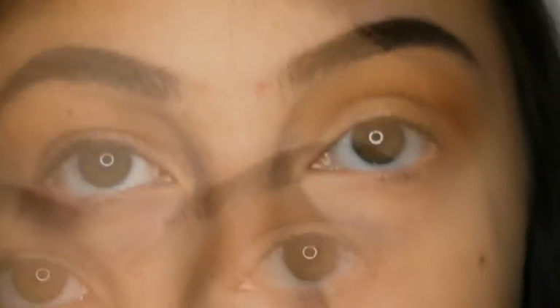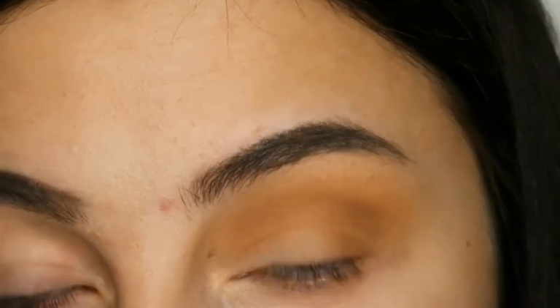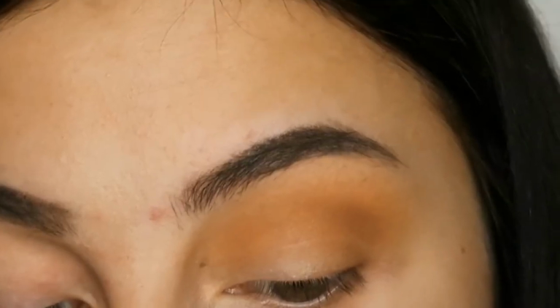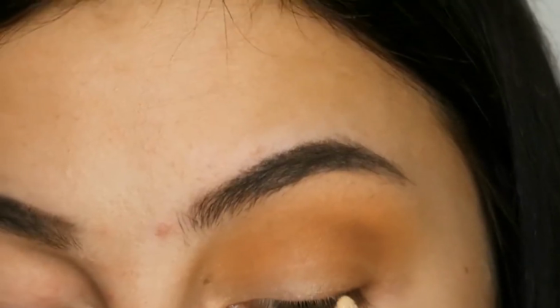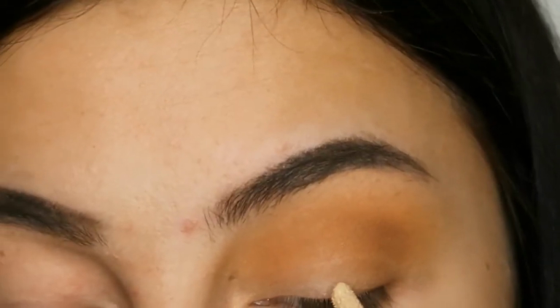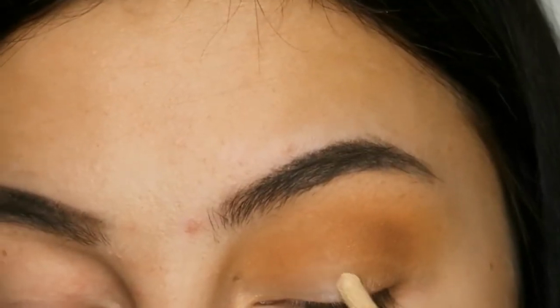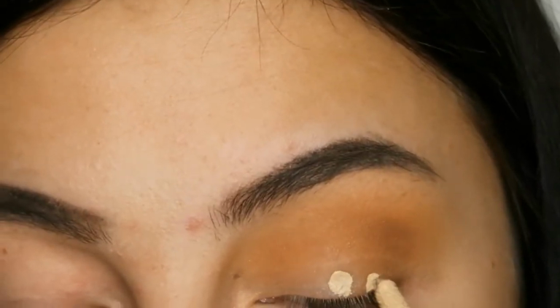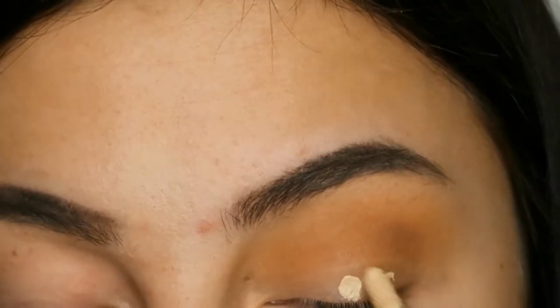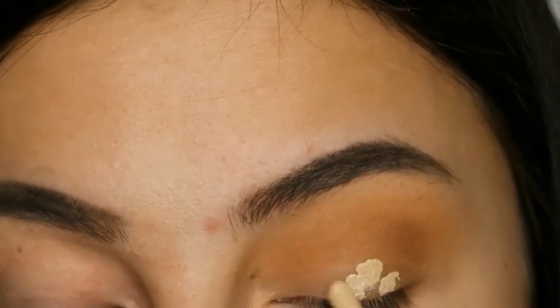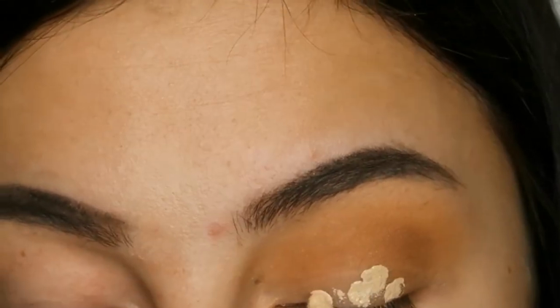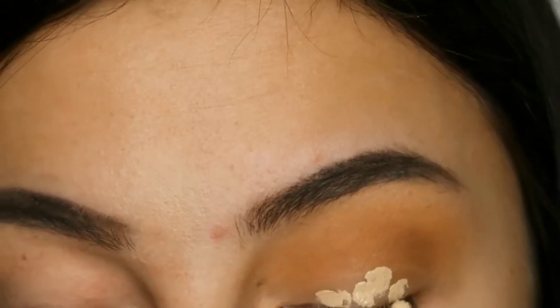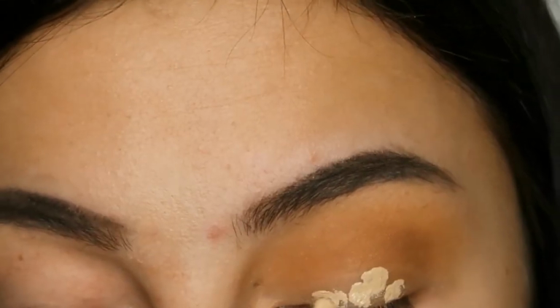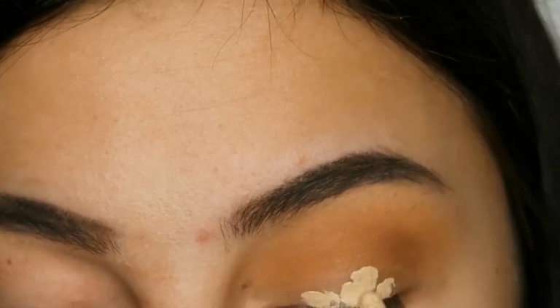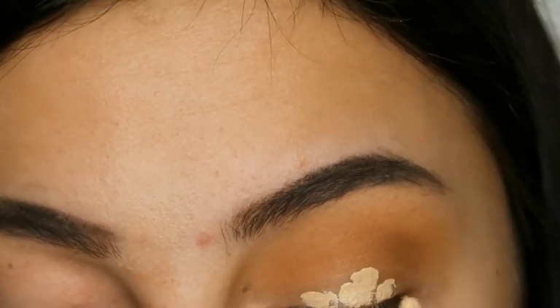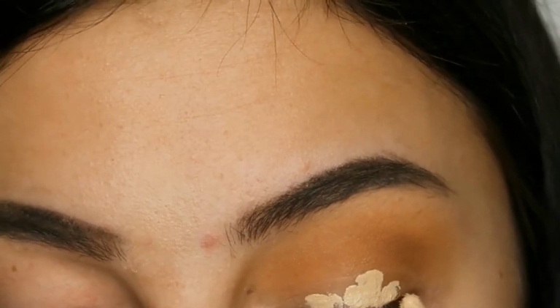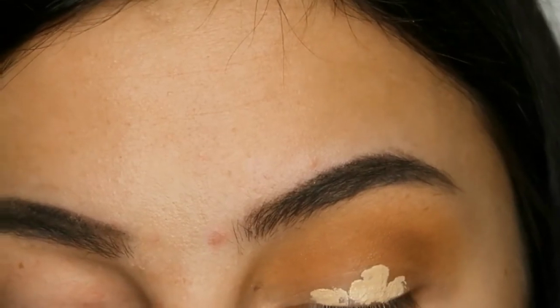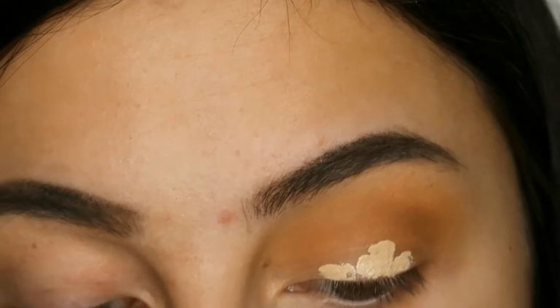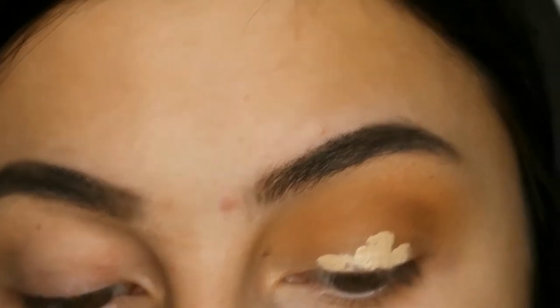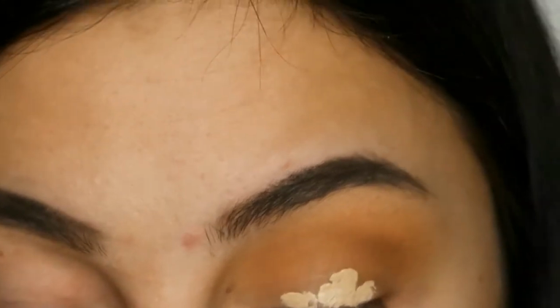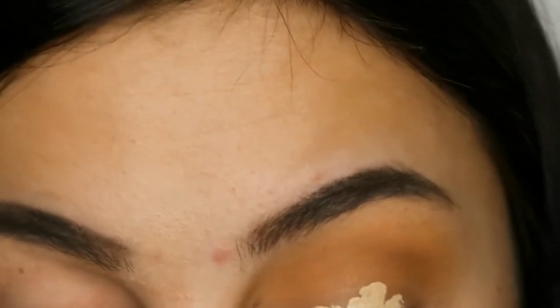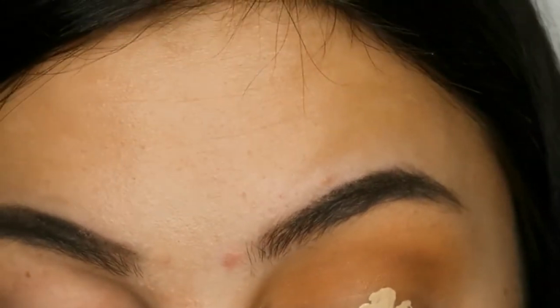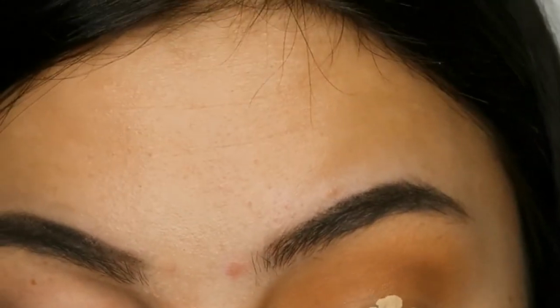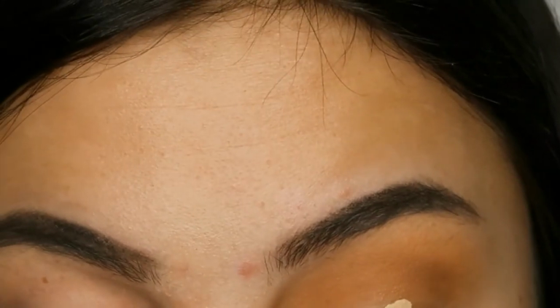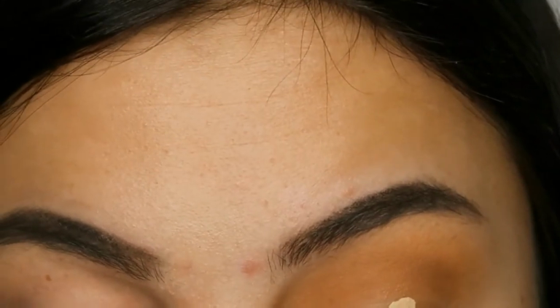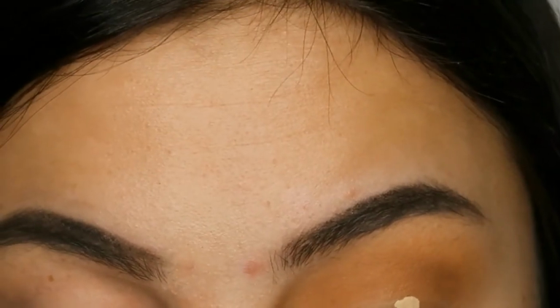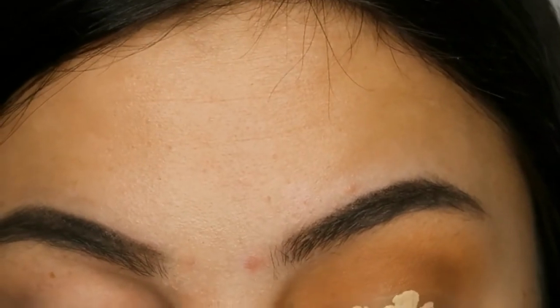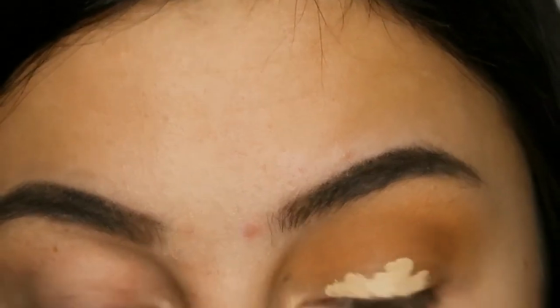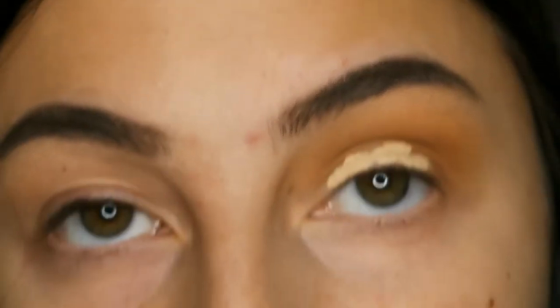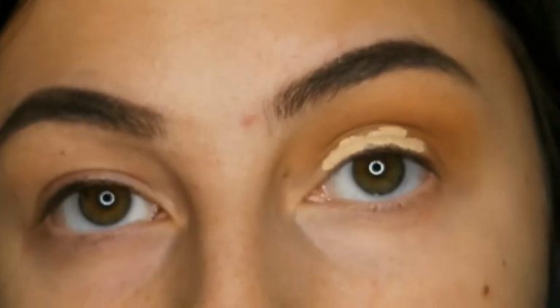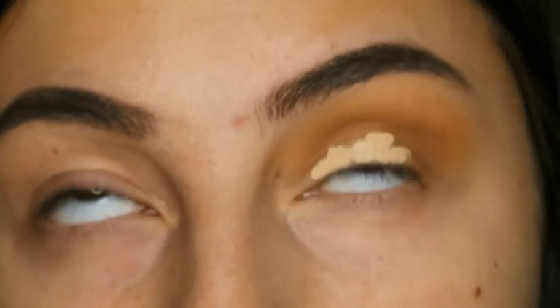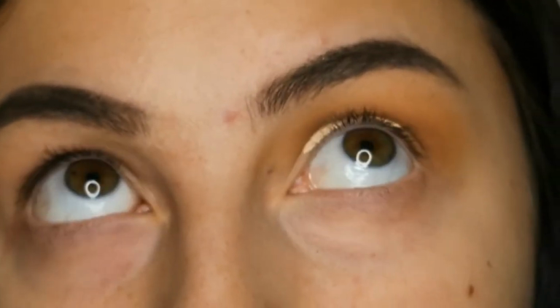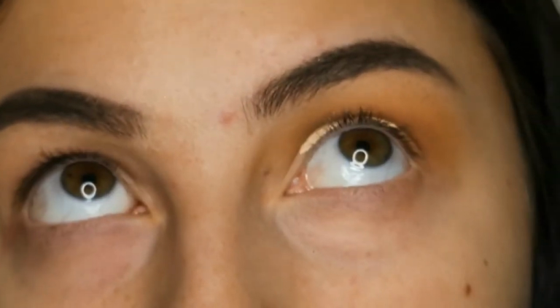Taking that same concealer as before from L'Oreal, I'm just going to pop that on the center of my eyelid and then I'm going to look up to create the outline for the cut crease.